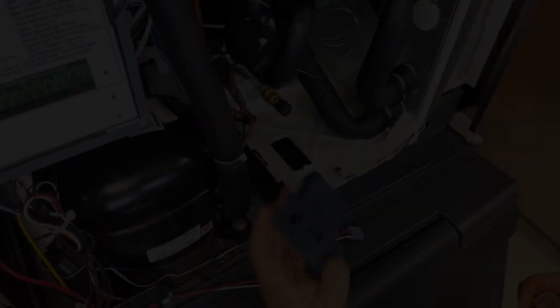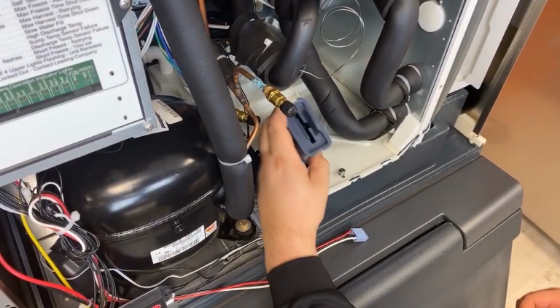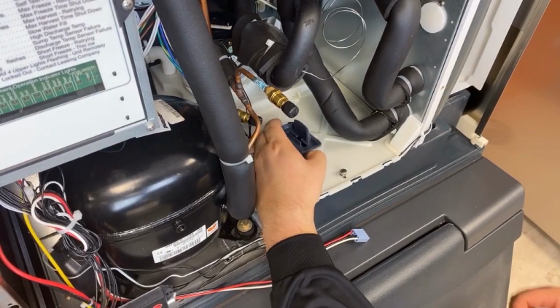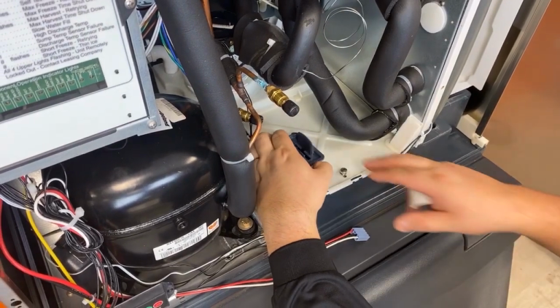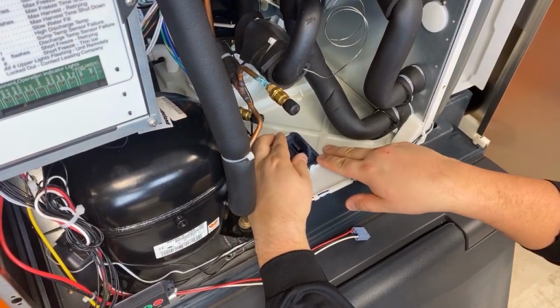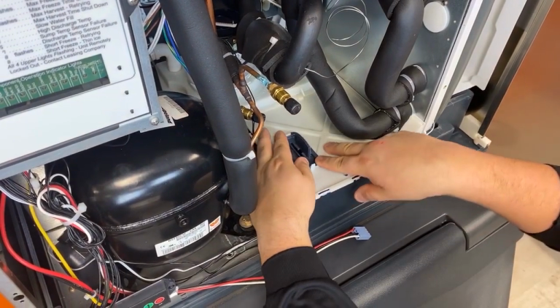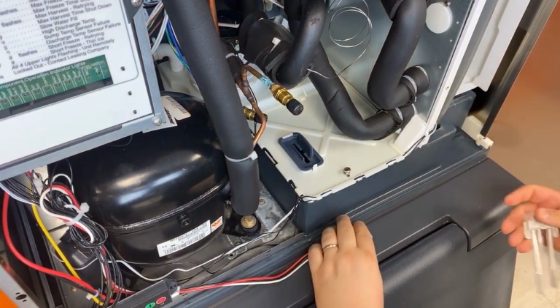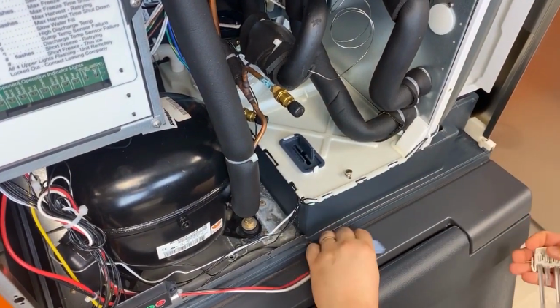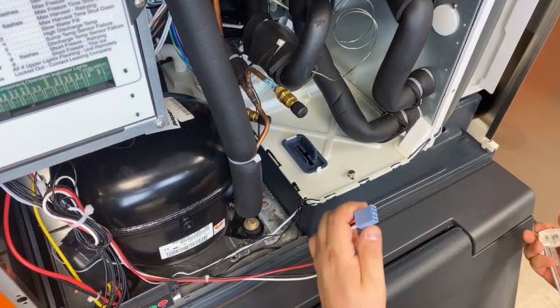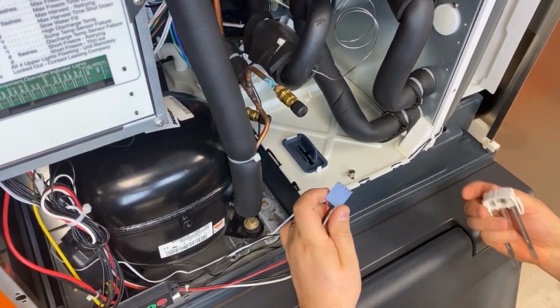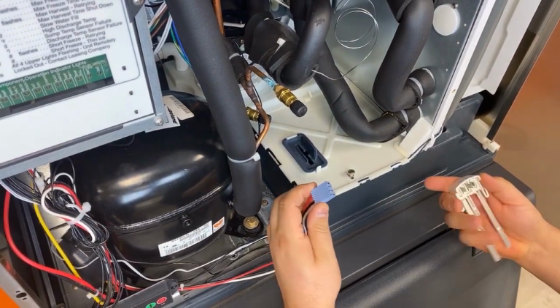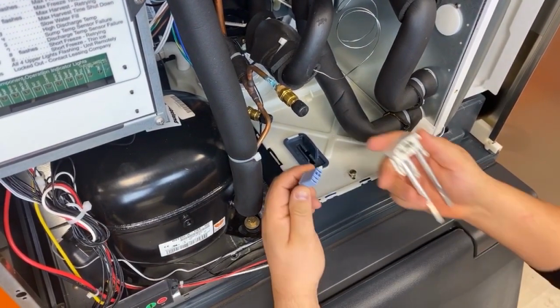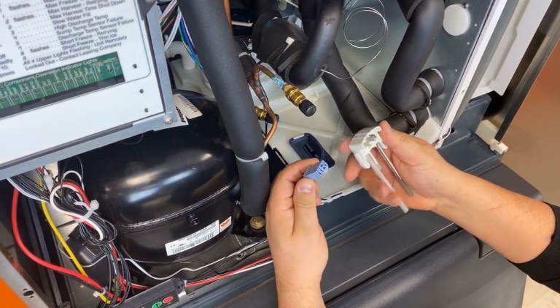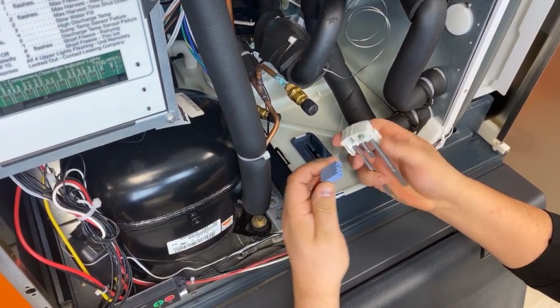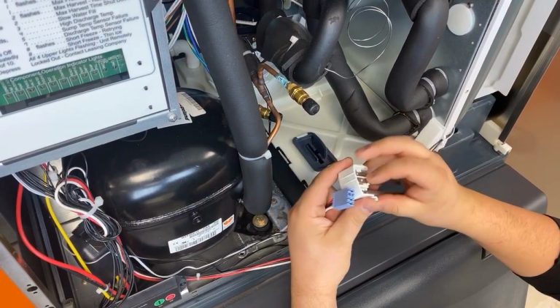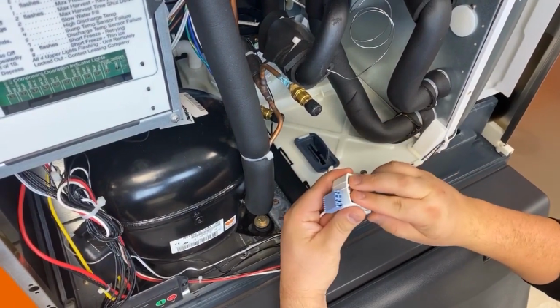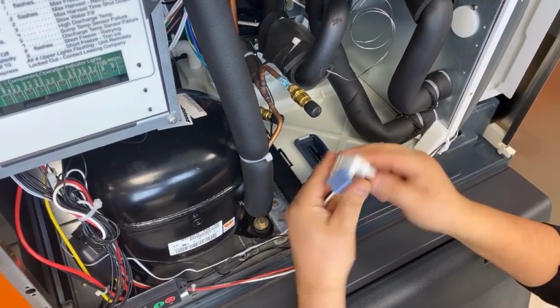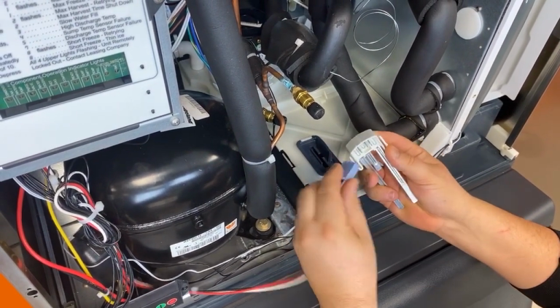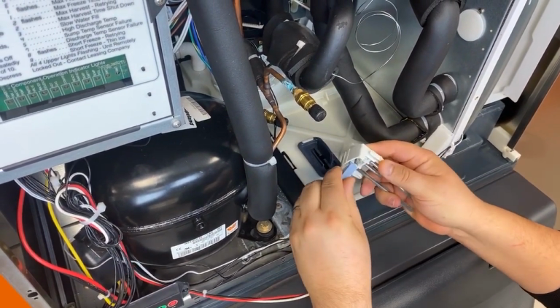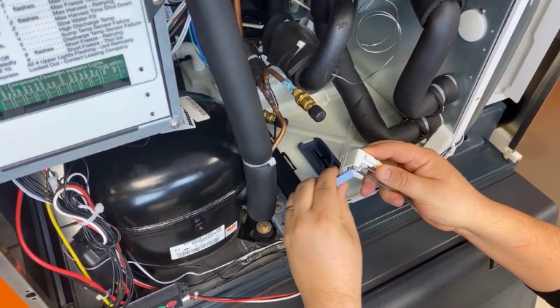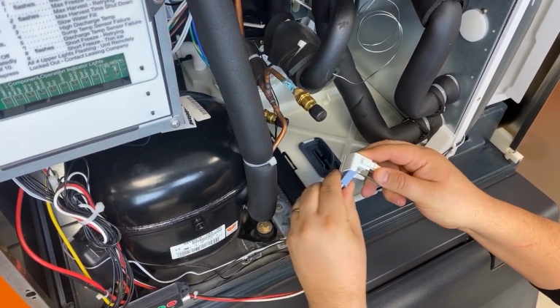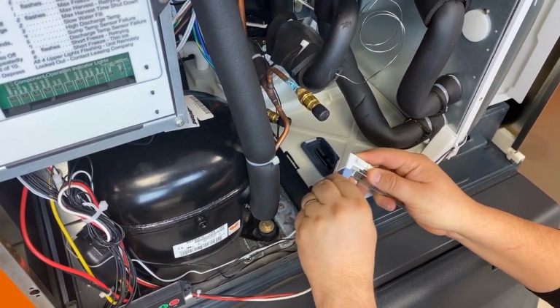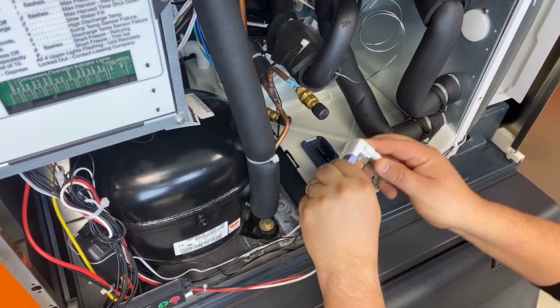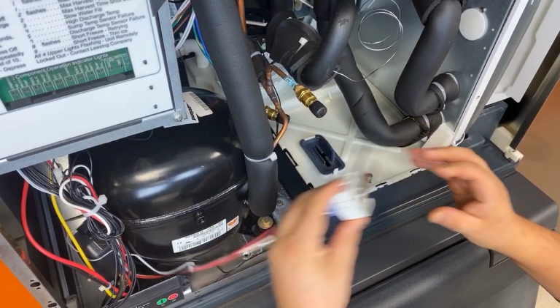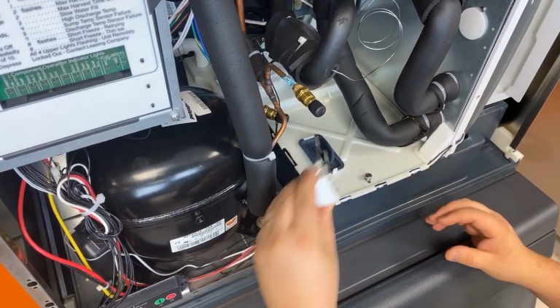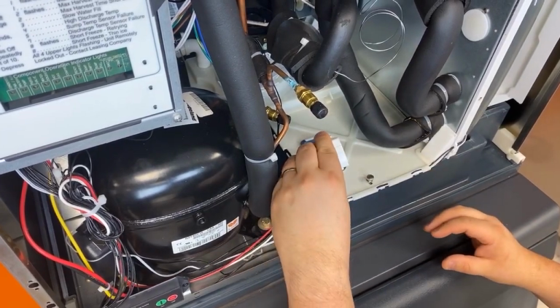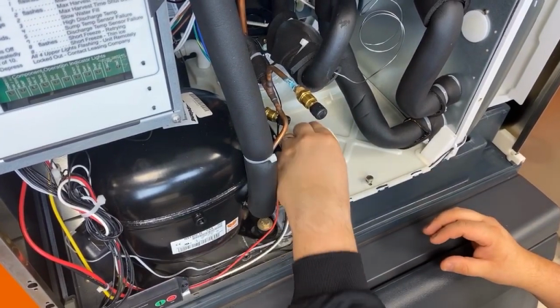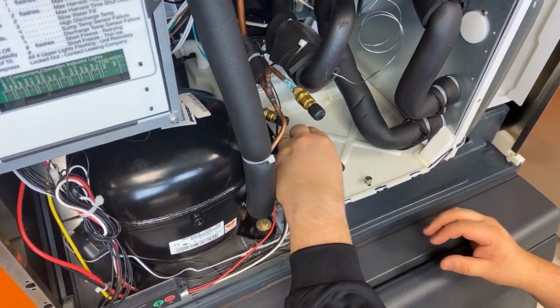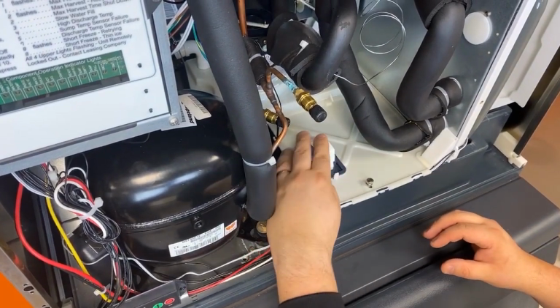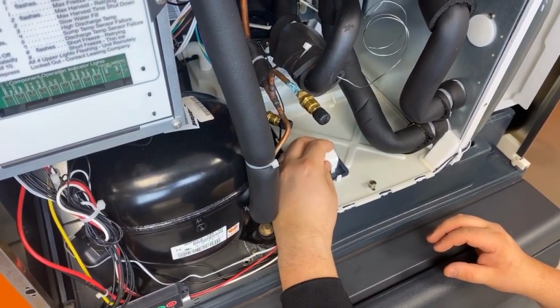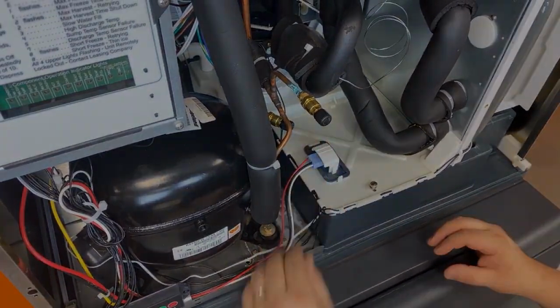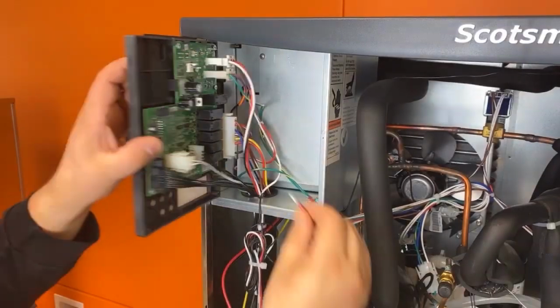Then replace the water level sensor guard. Make sure the probes are secured and reconnect the harness. Finally, install the water level sensor back inside the guard.